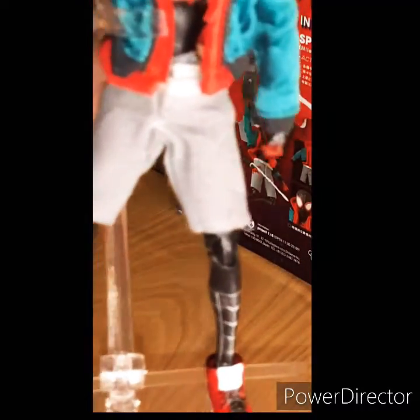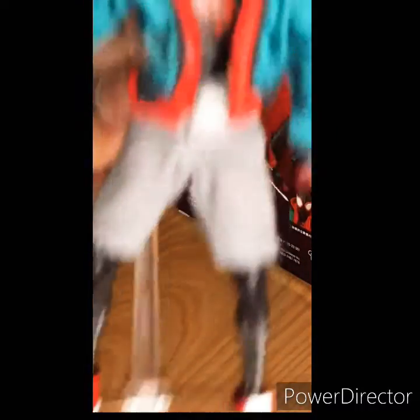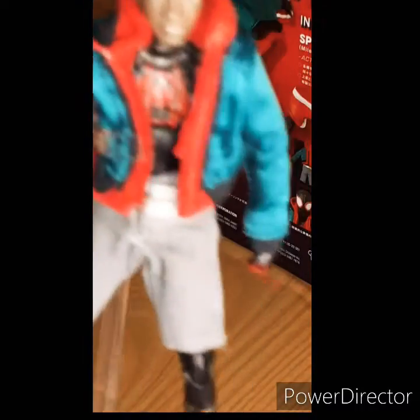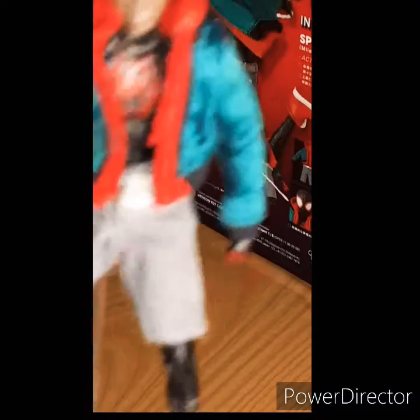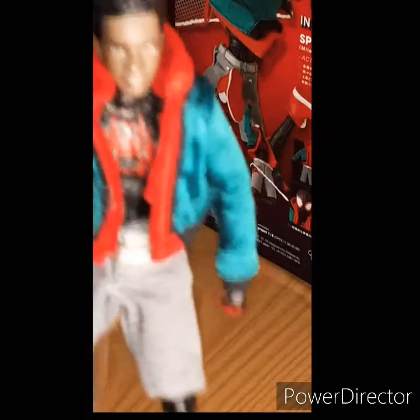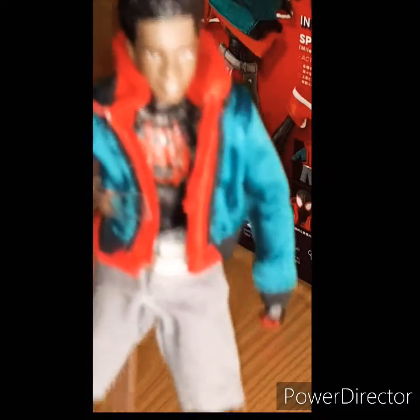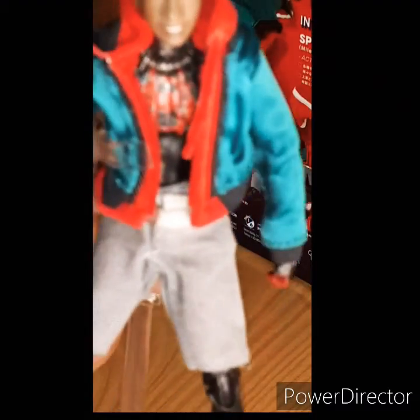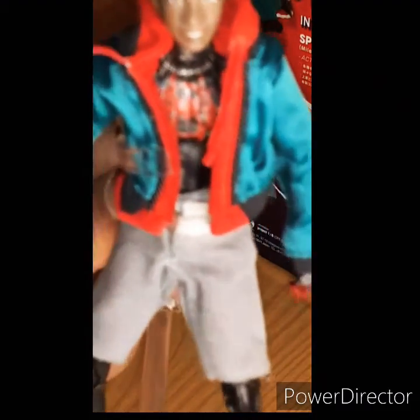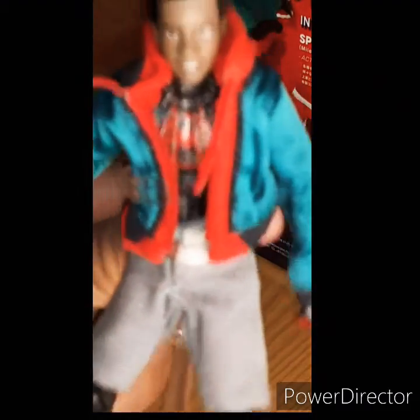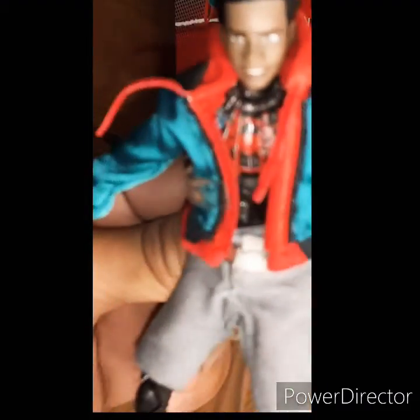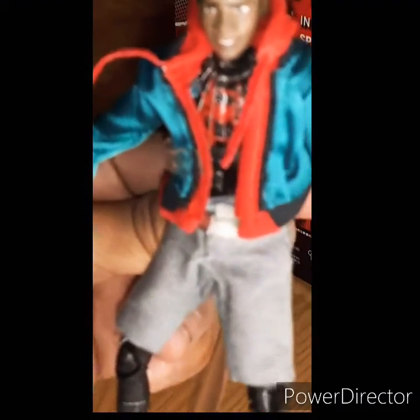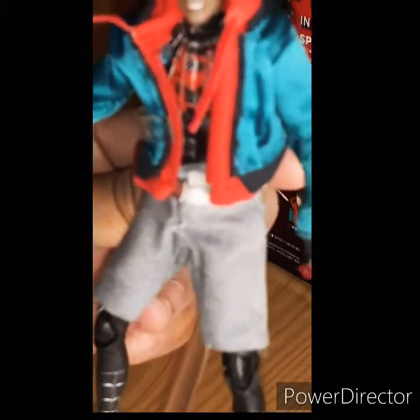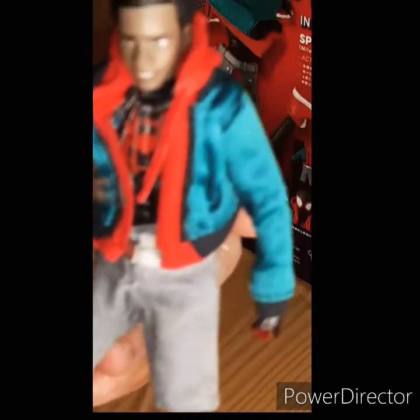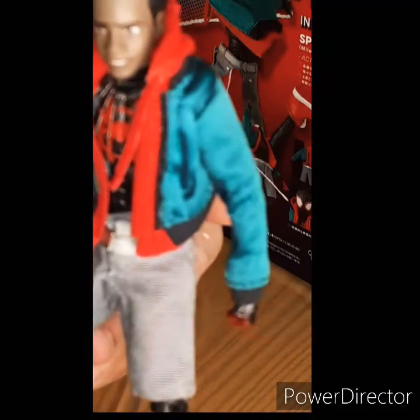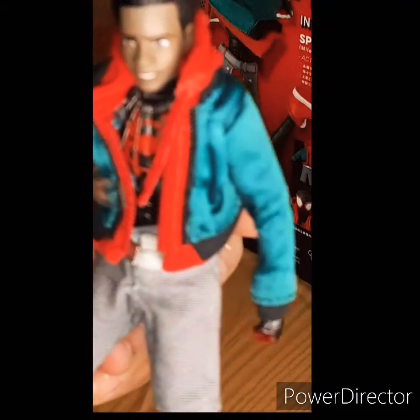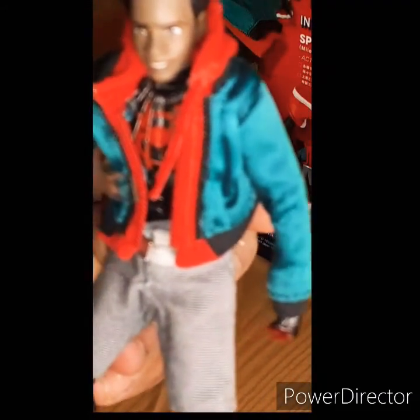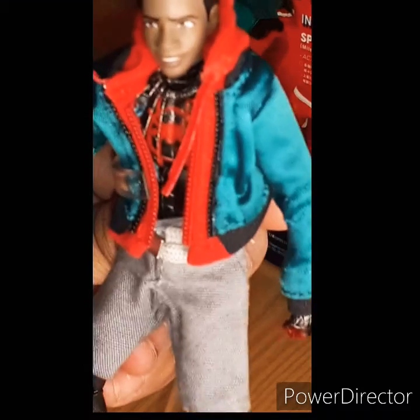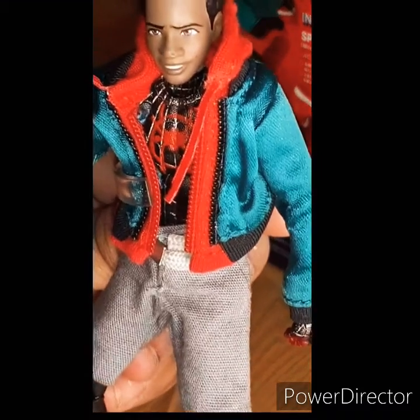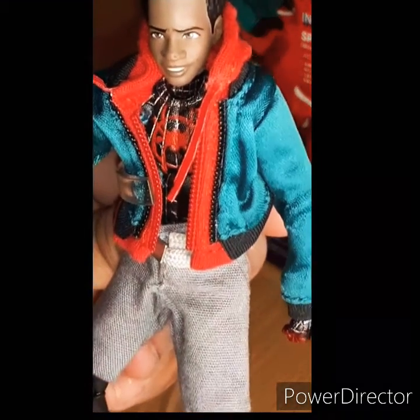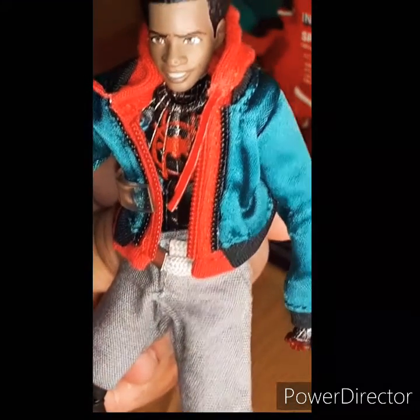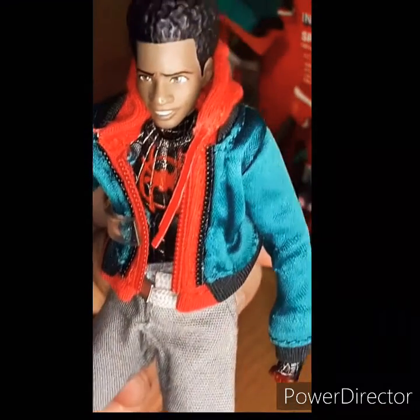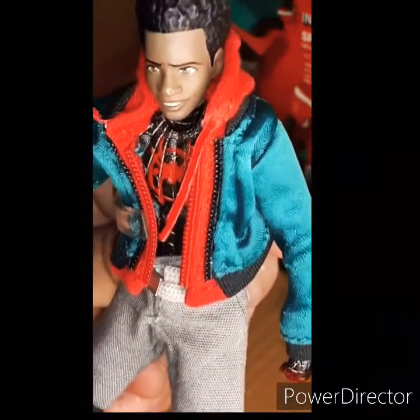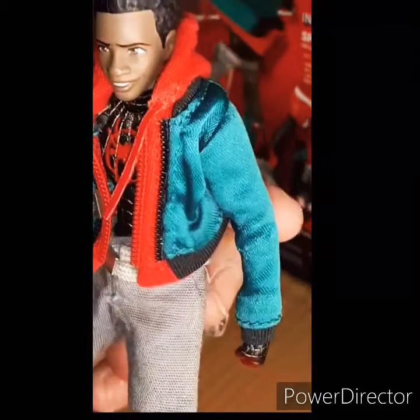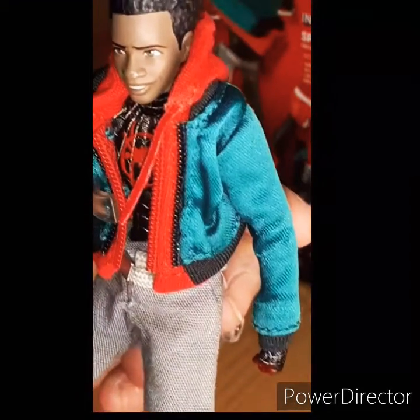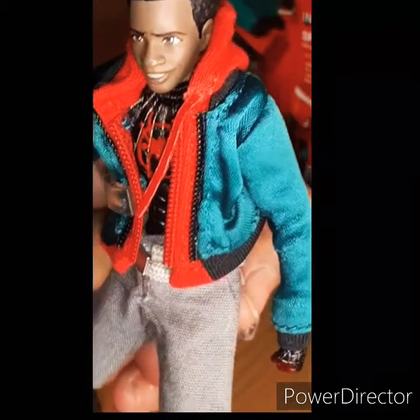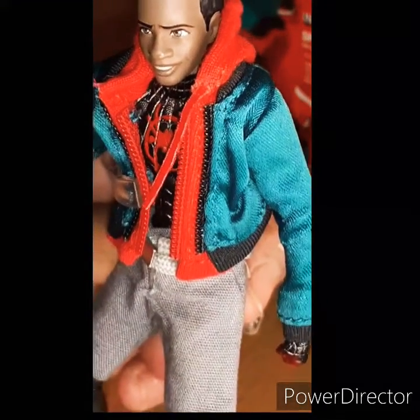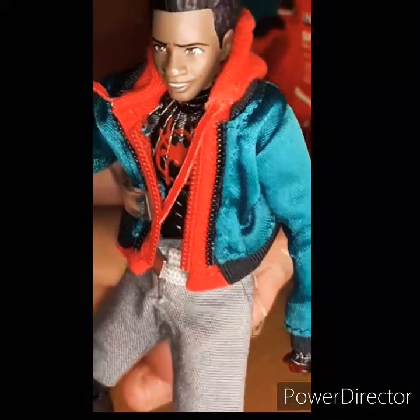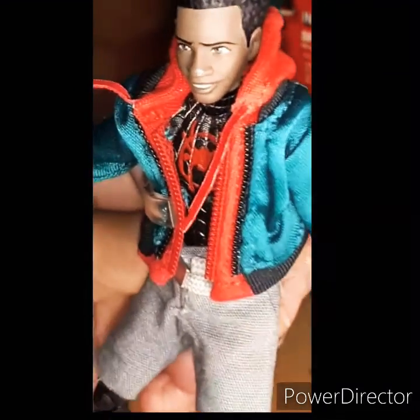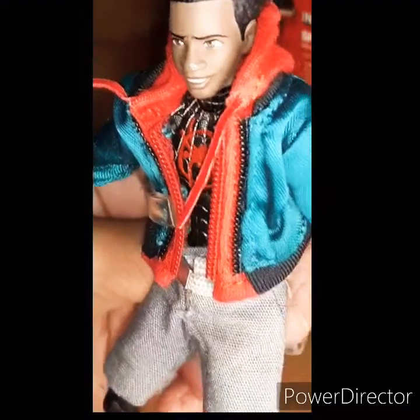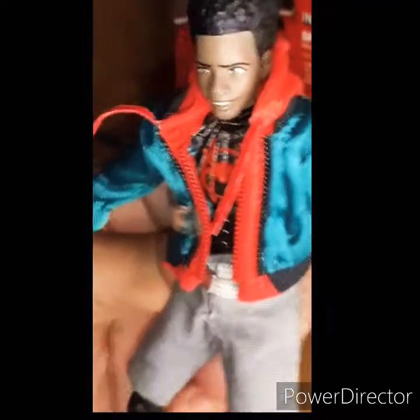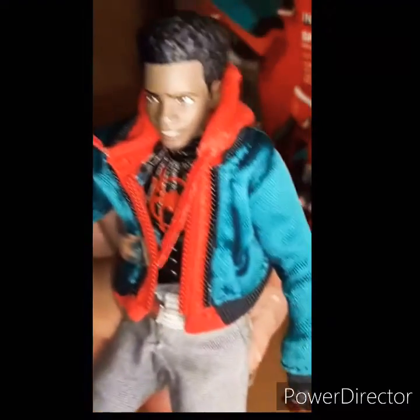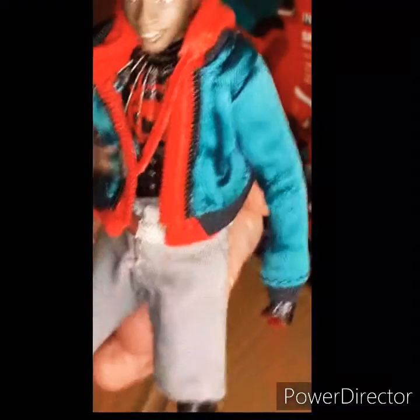And I know y'all might hear my door shaking because it's closed, but that's why. Let me see if I can focus. There it is — the eyebrows. I just noticed that the eyebrows look so nice.